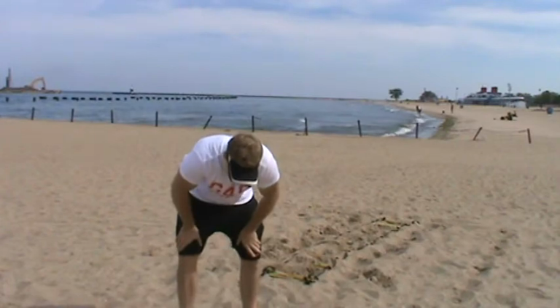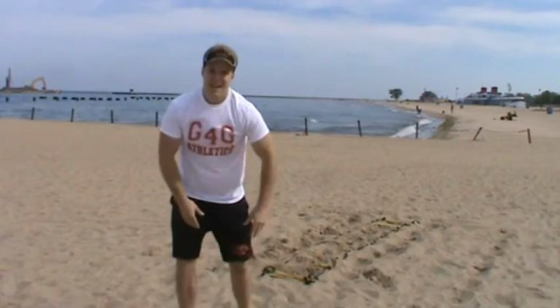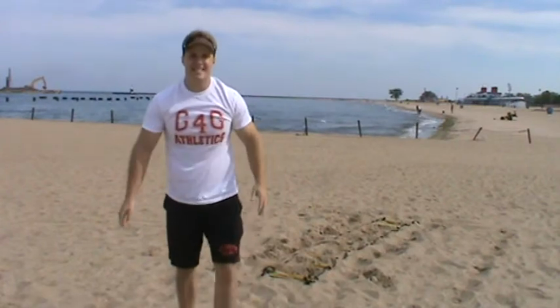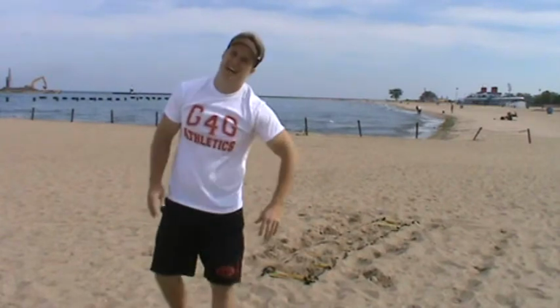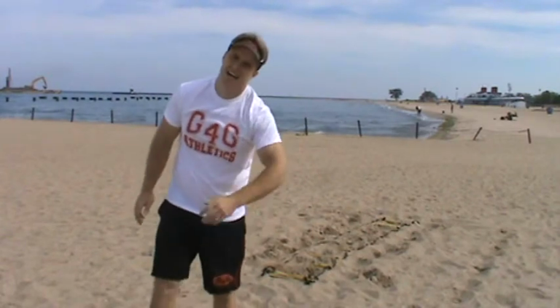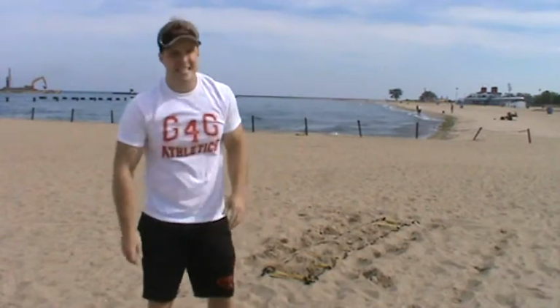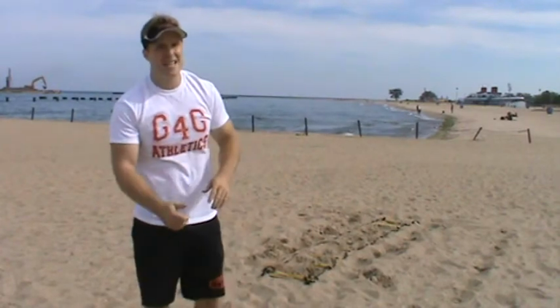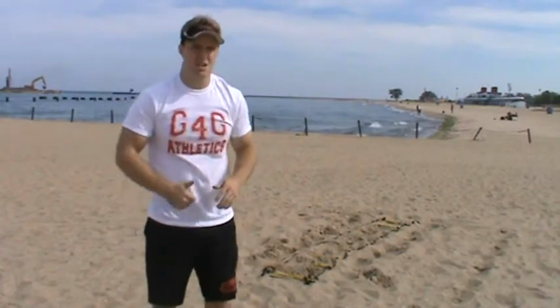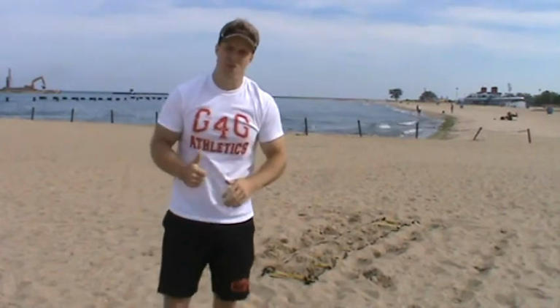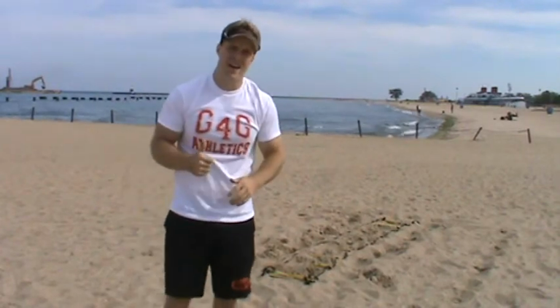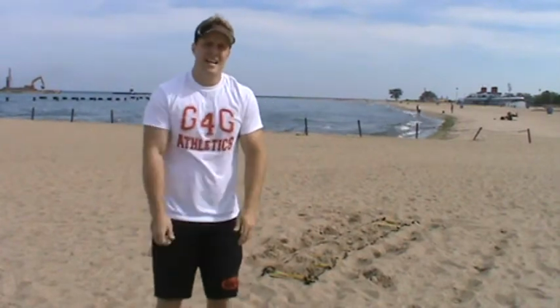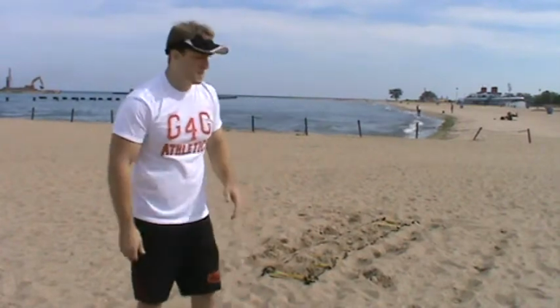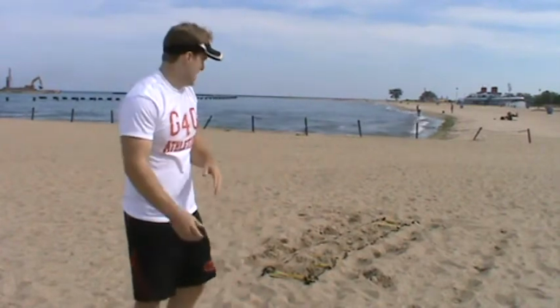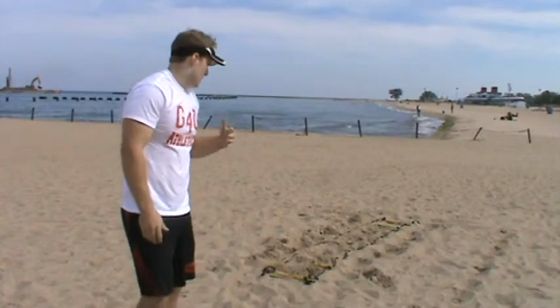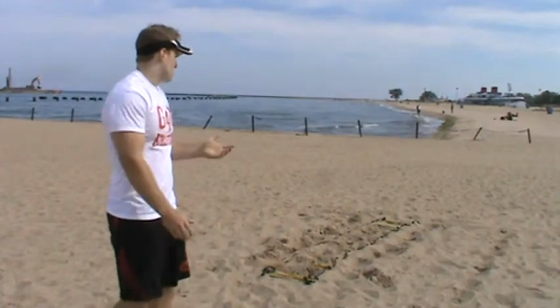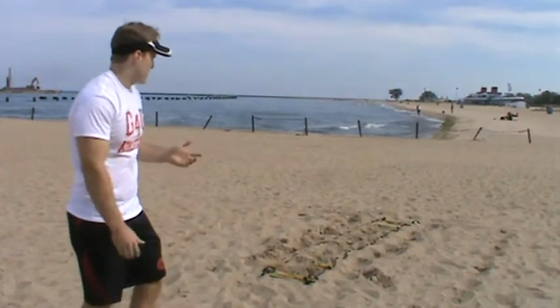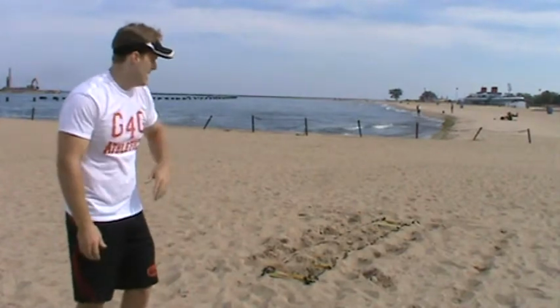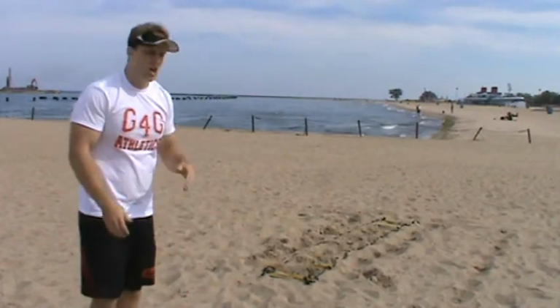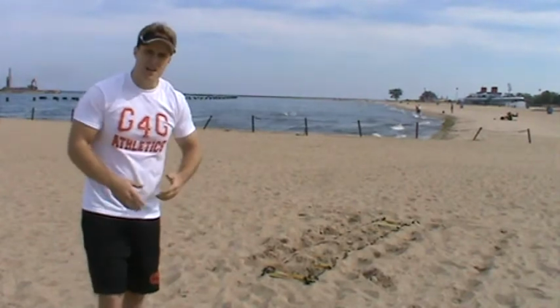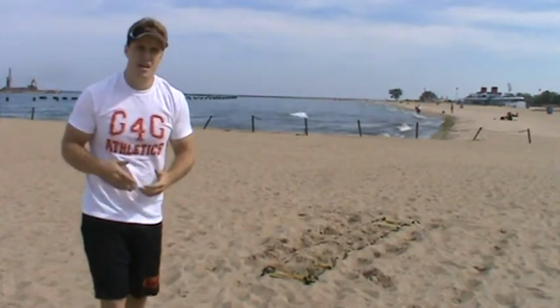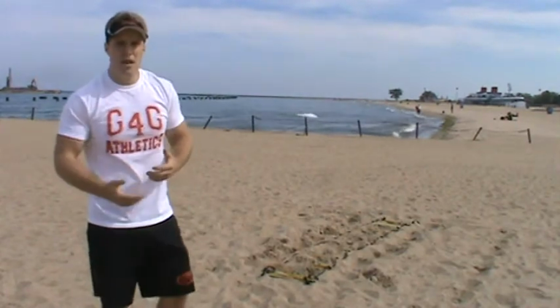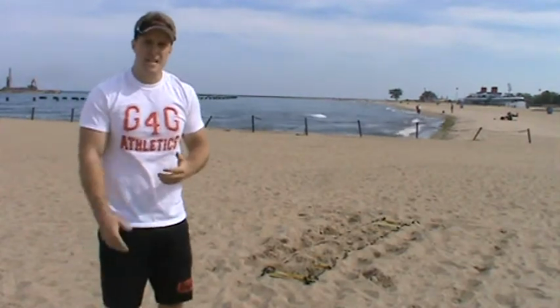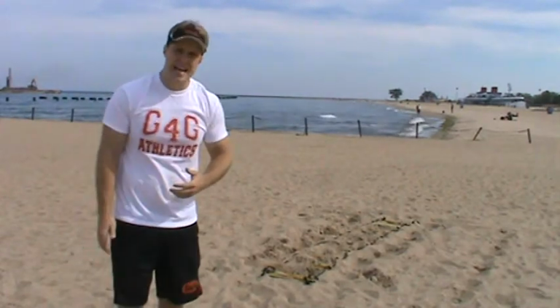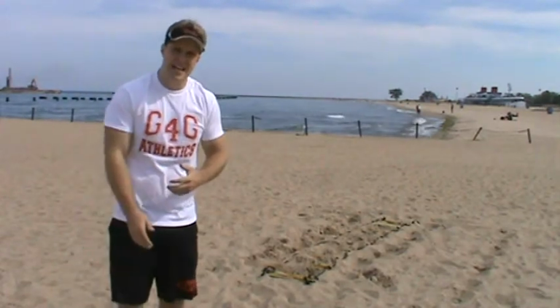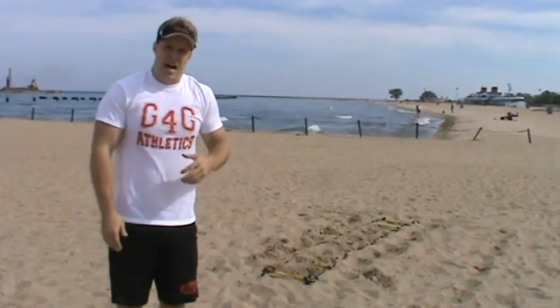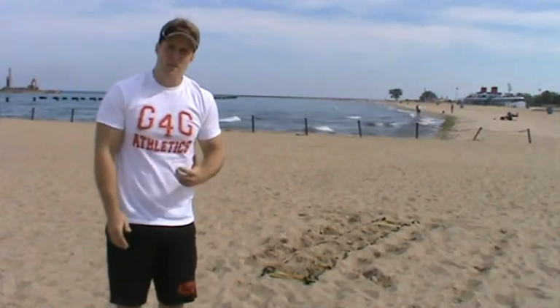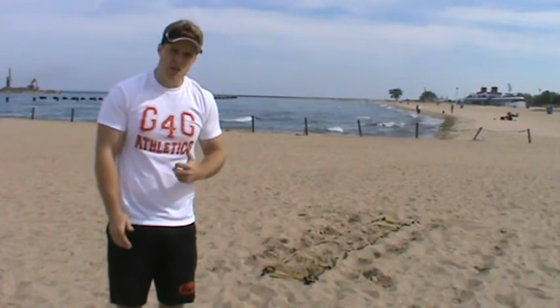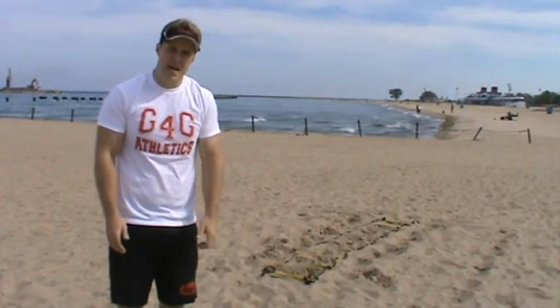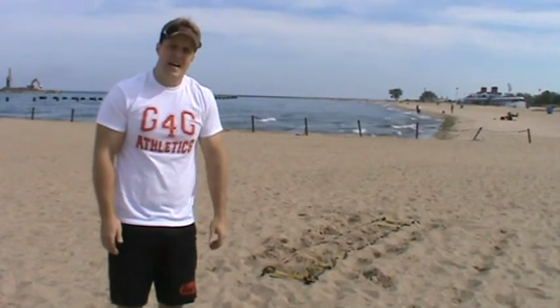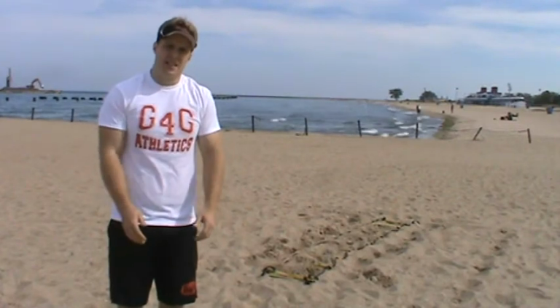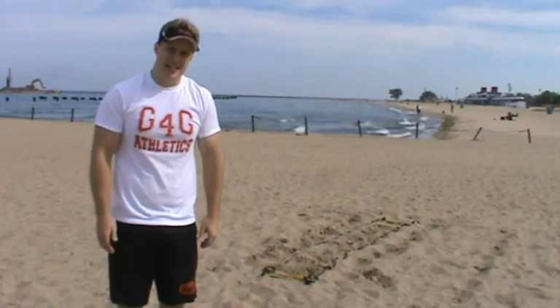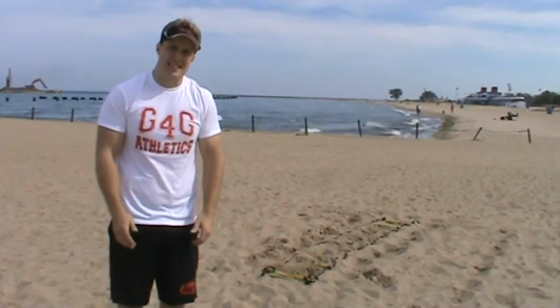As you can tell, the intensity has just gone through the roof — something fun, challenging, and different. I hope you've seen the value of training in sand and how tough it can truly be. Until then, I'll see you next time.